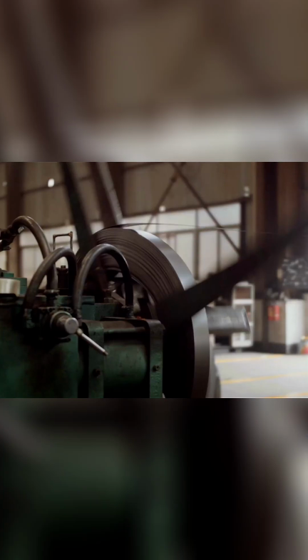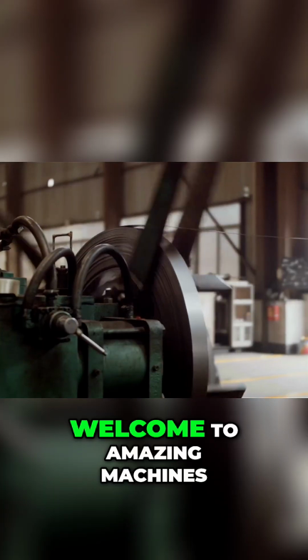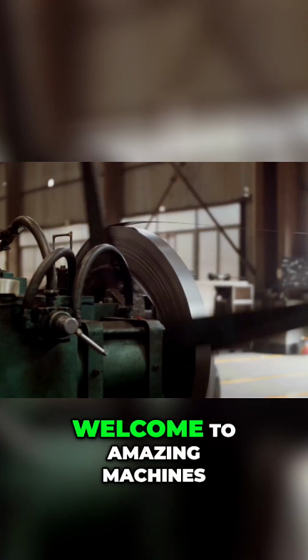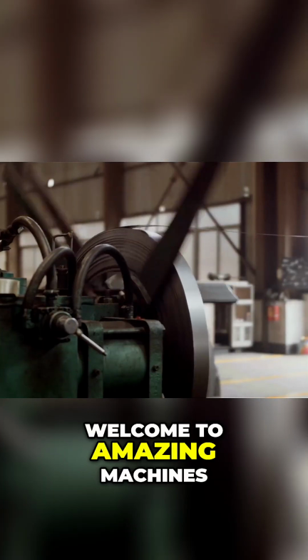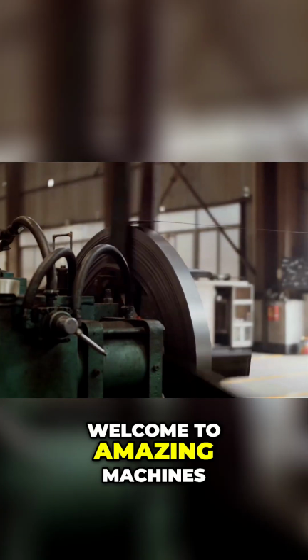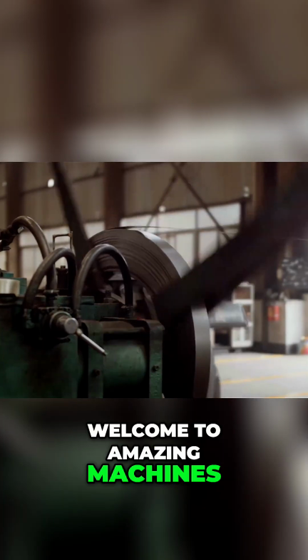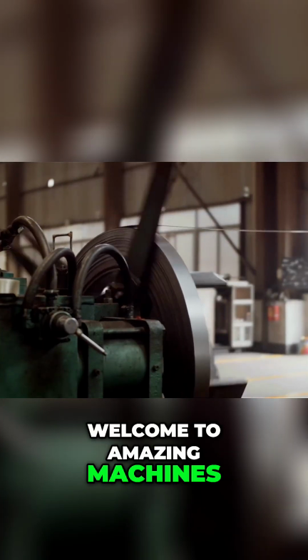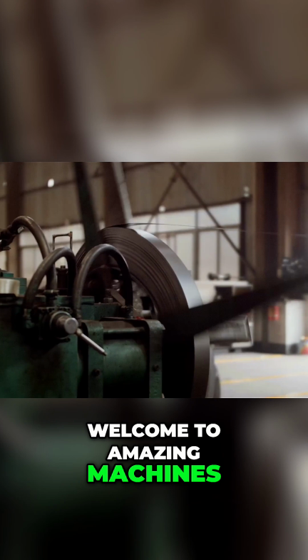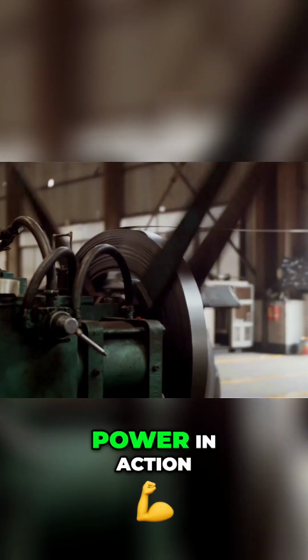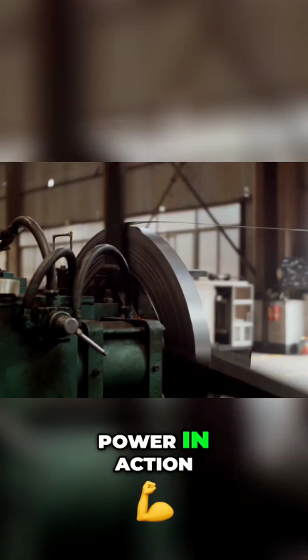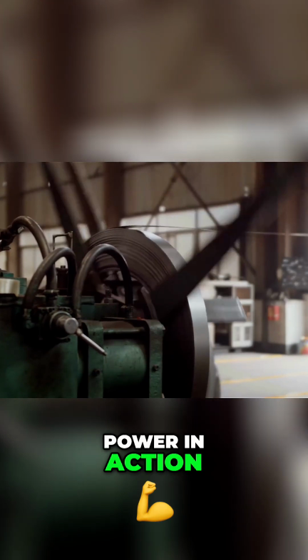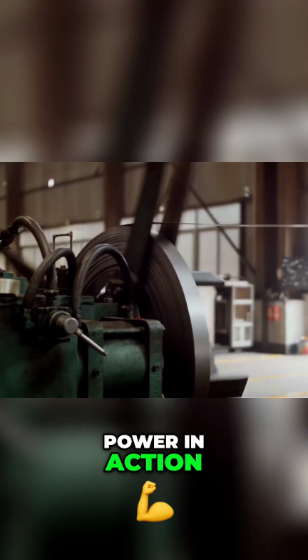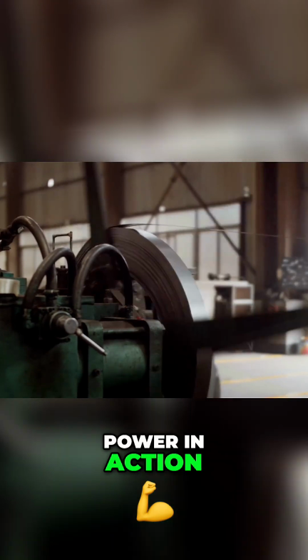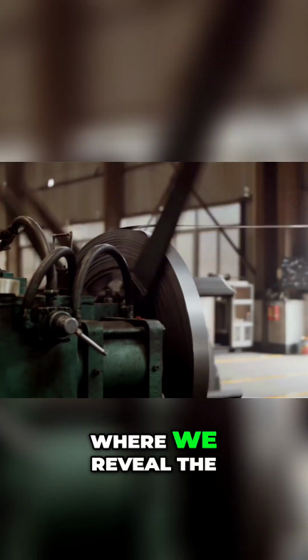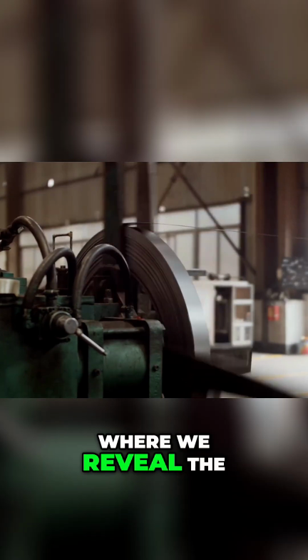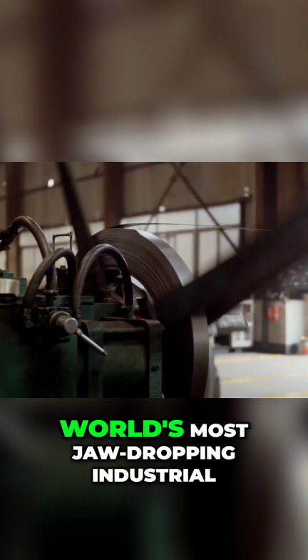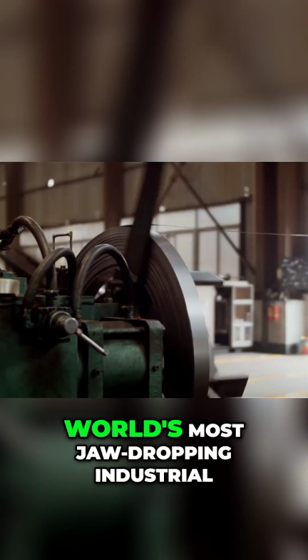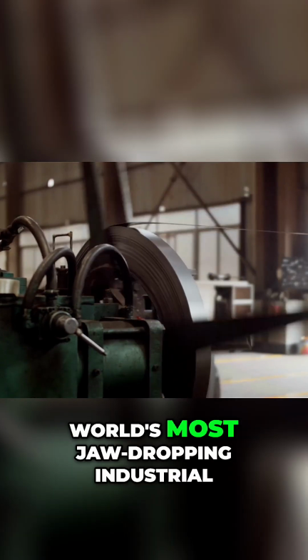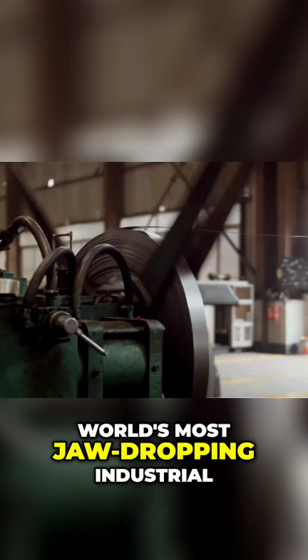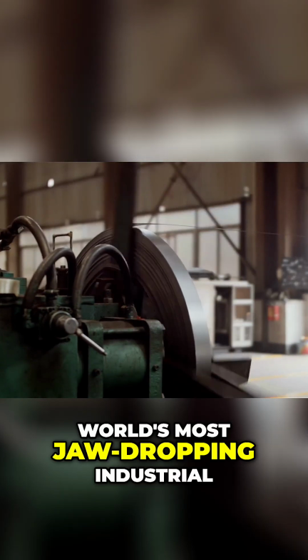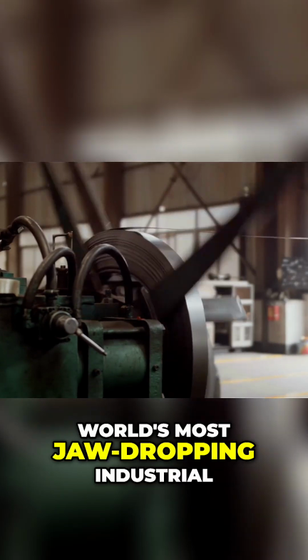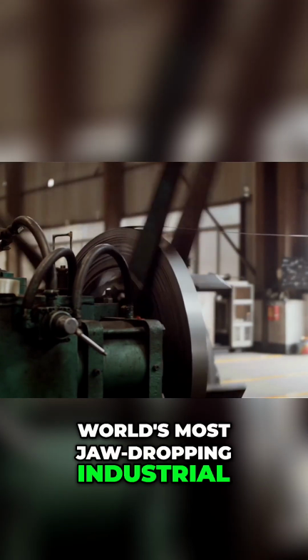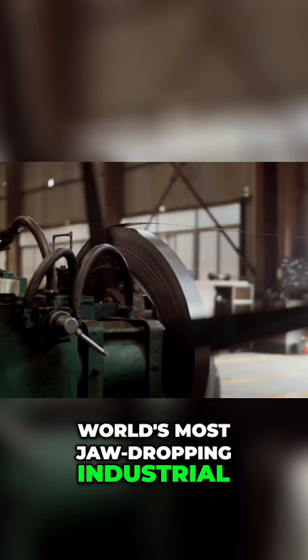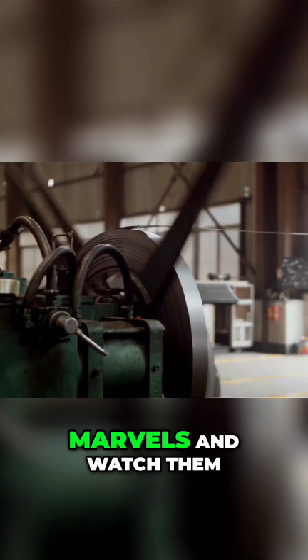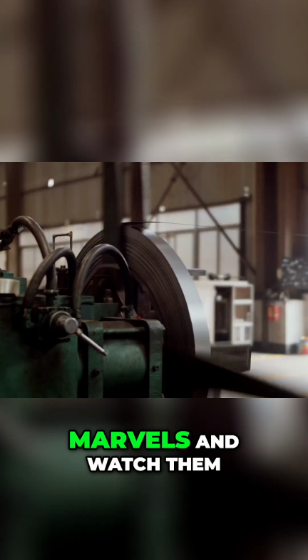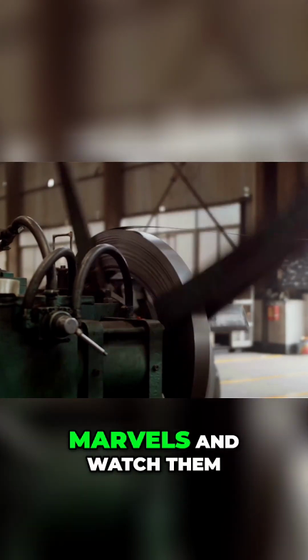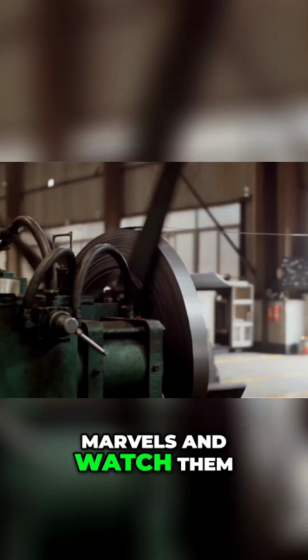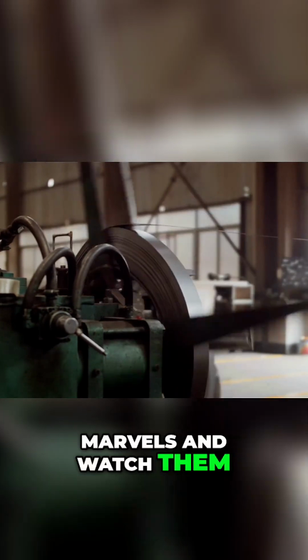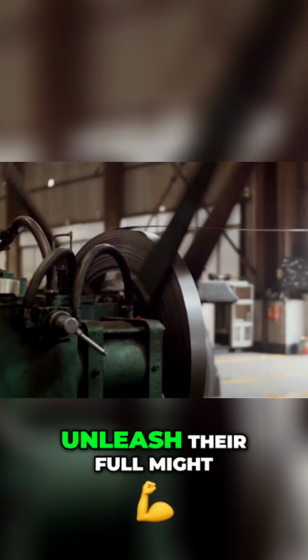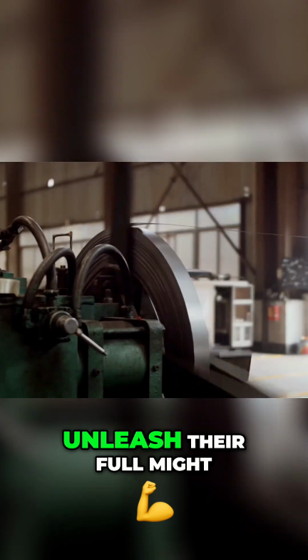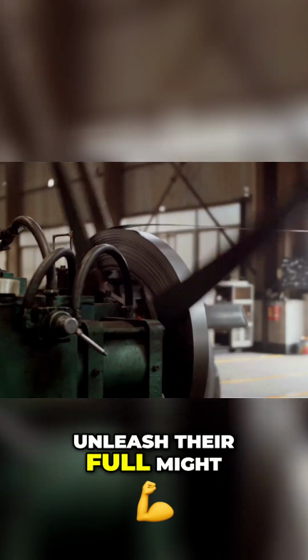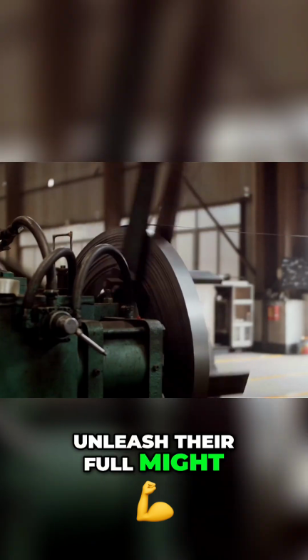Welcome to Amazing Machines, Power in Action, where we reveal the world's most jaw-dropping industrial marvels and watch them unleash their full might.